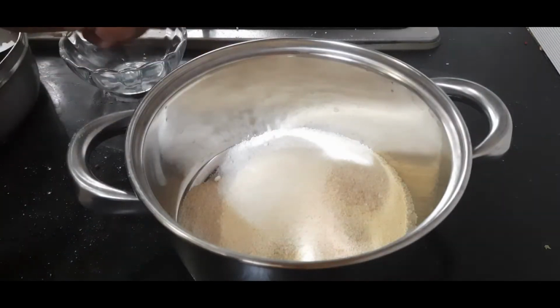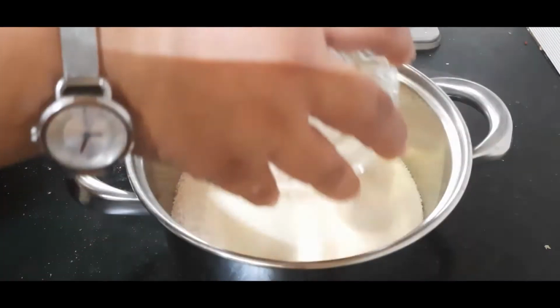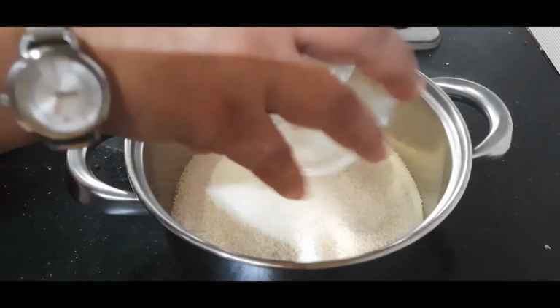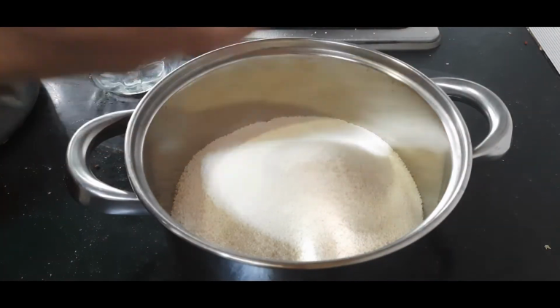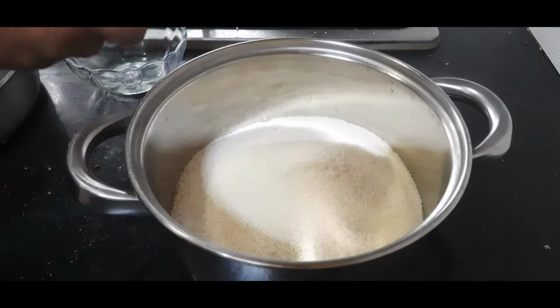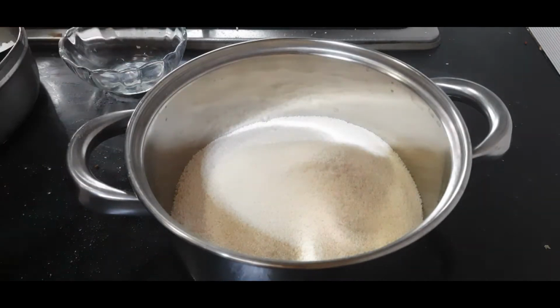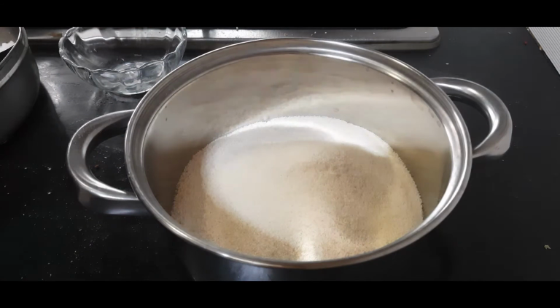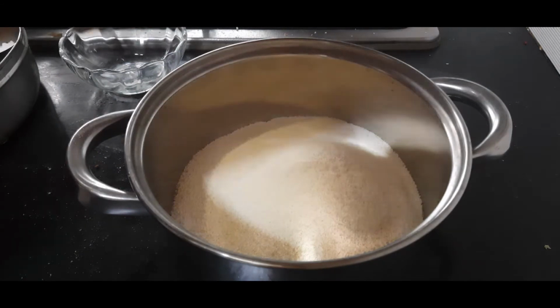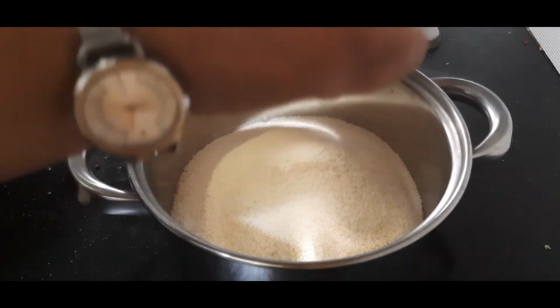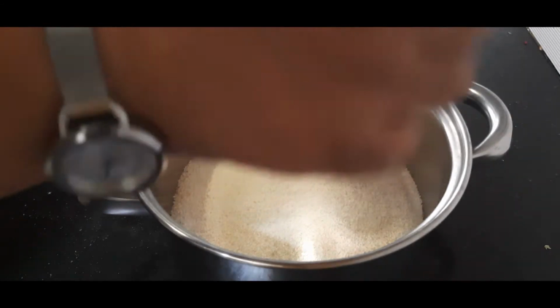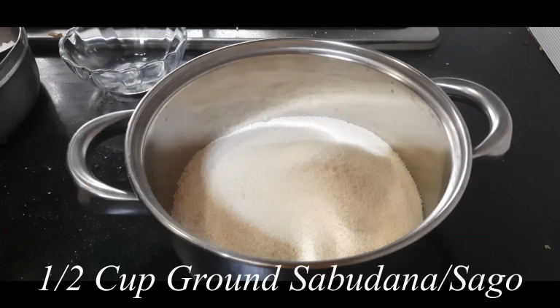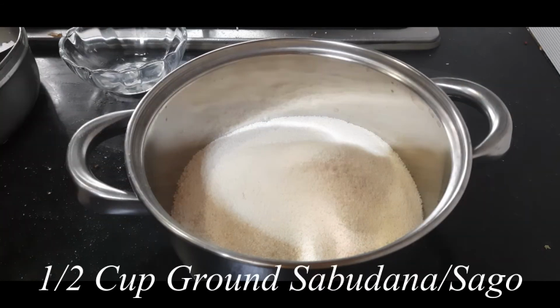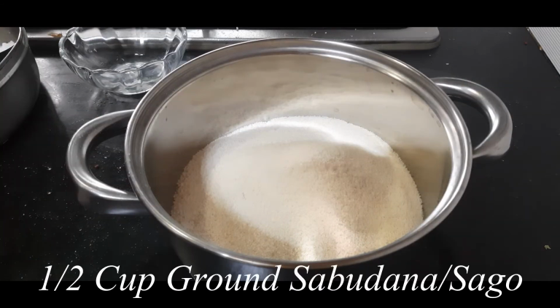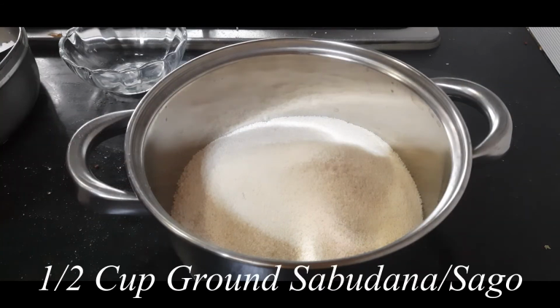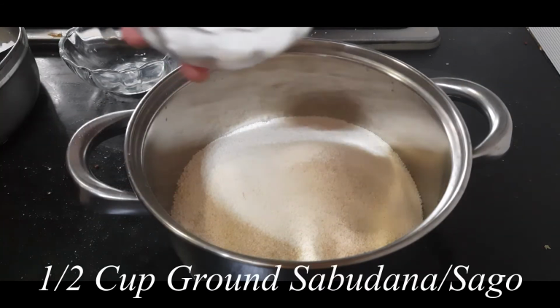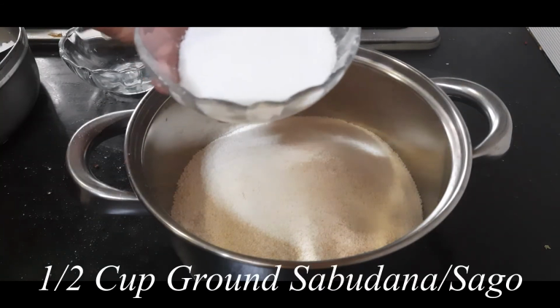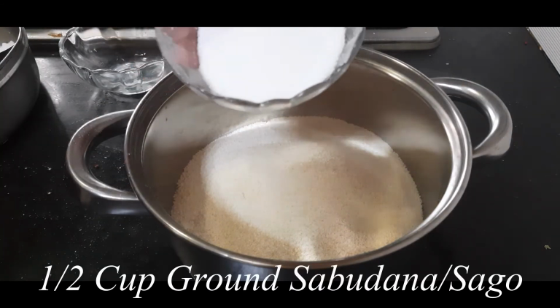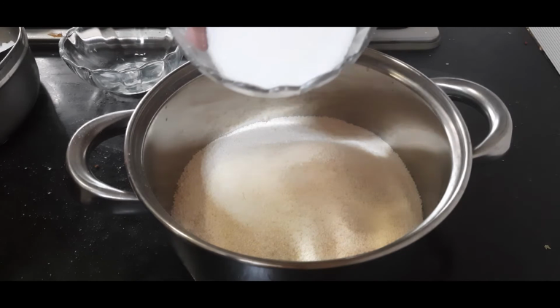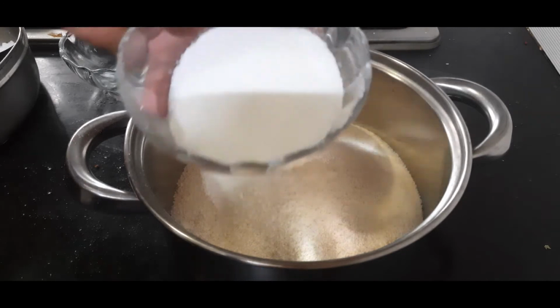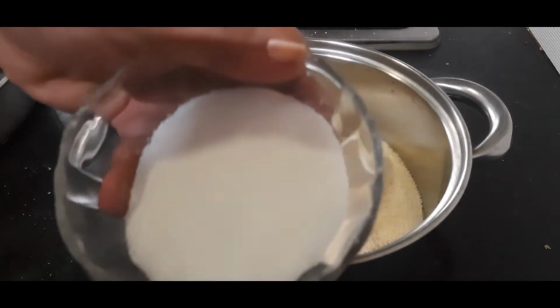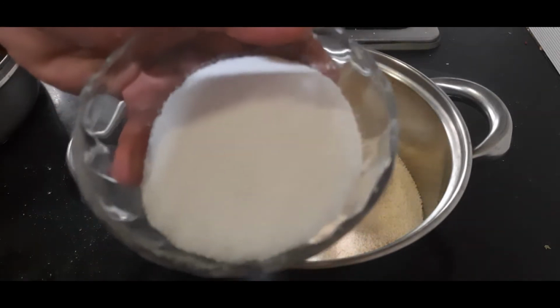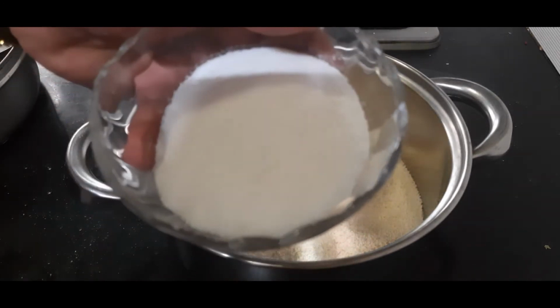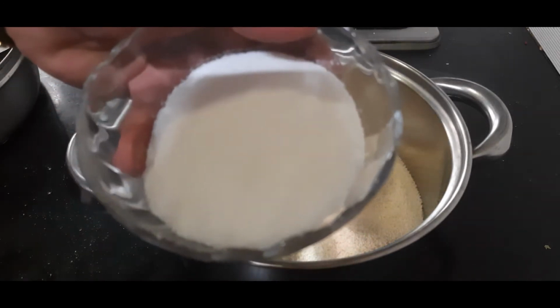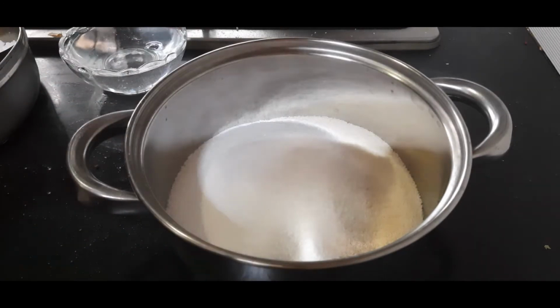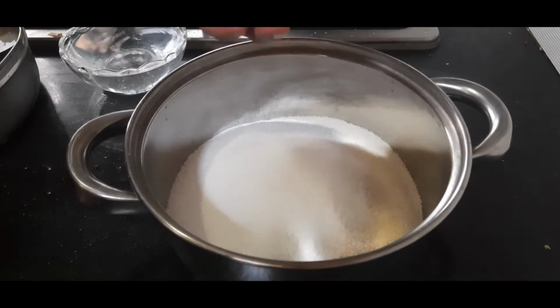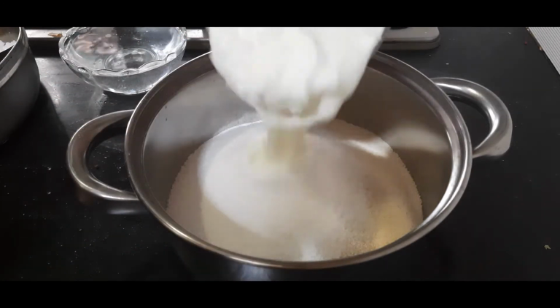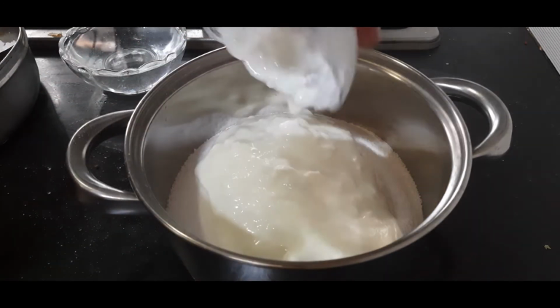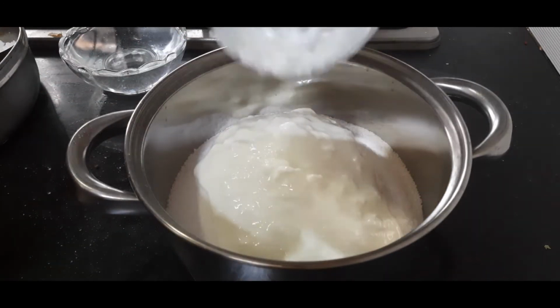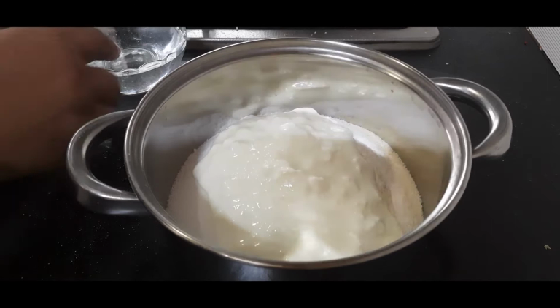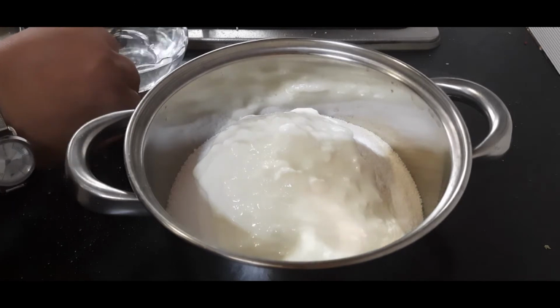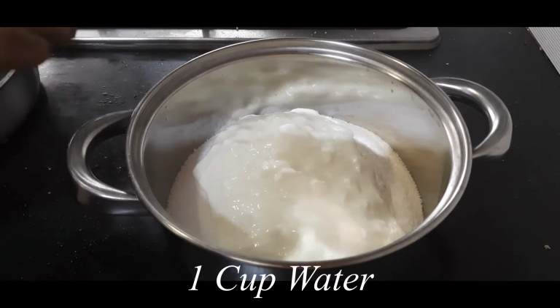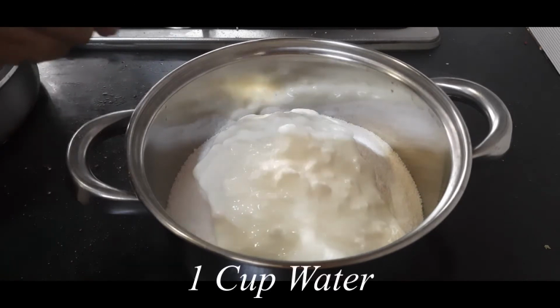I have made fine suji out of bhagar and I am adding half a cup of sabudana or sago that I have also powdered in the mixy jar. Now I am adding one cup of curd and one cup of water.